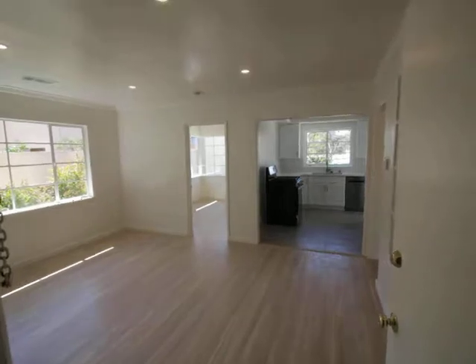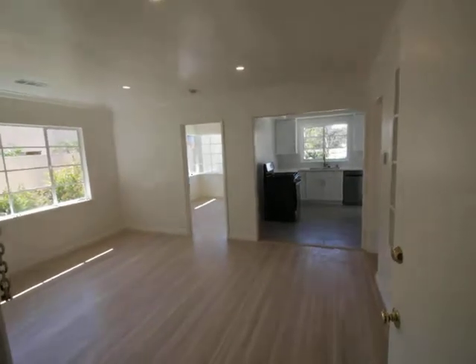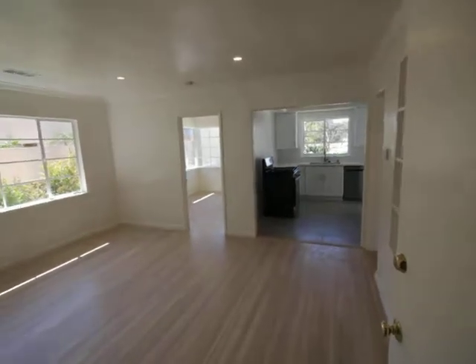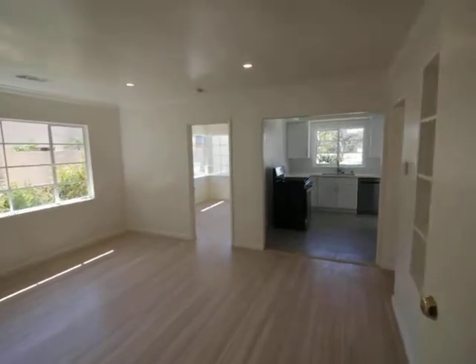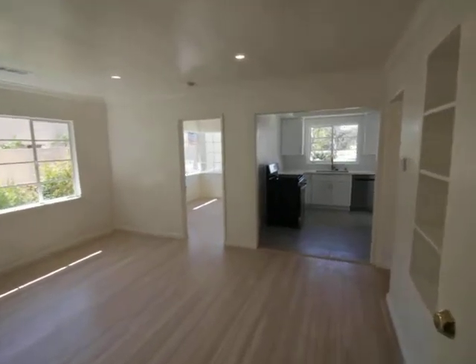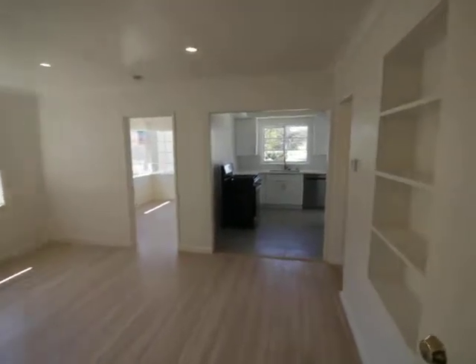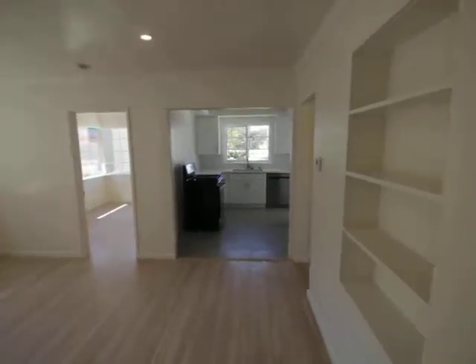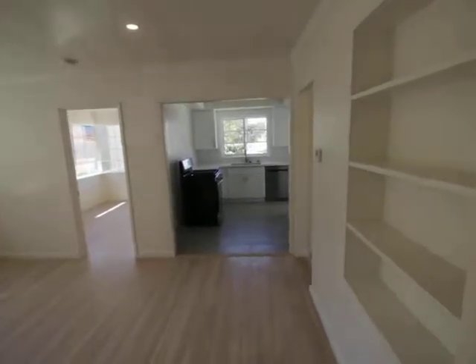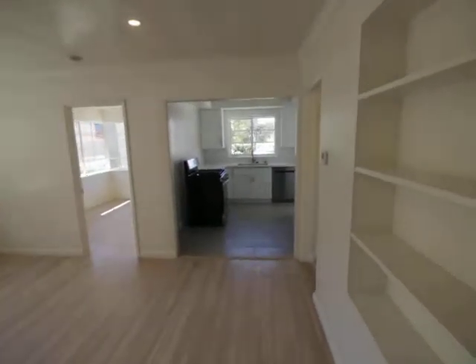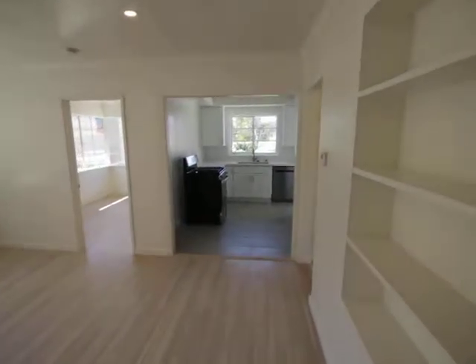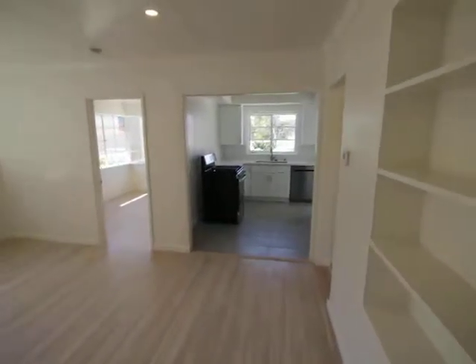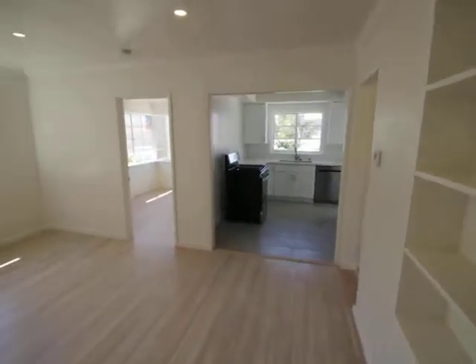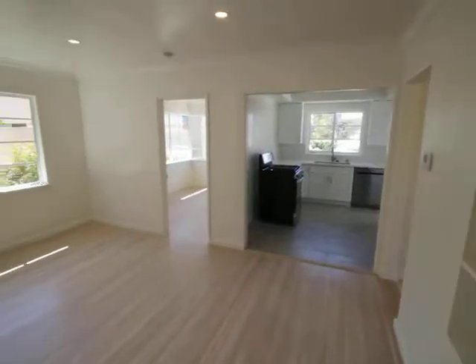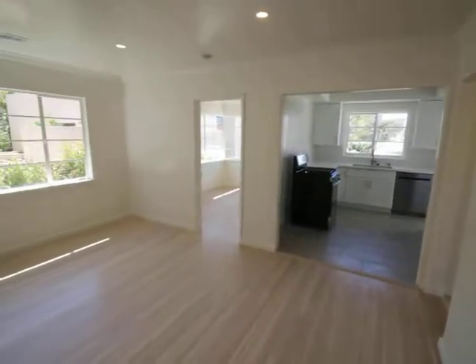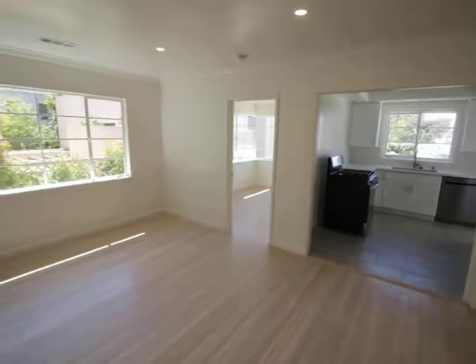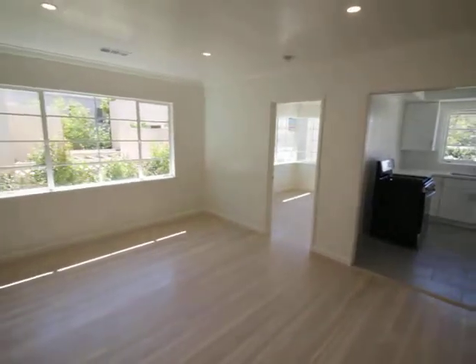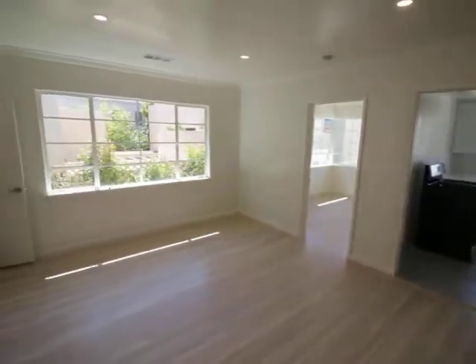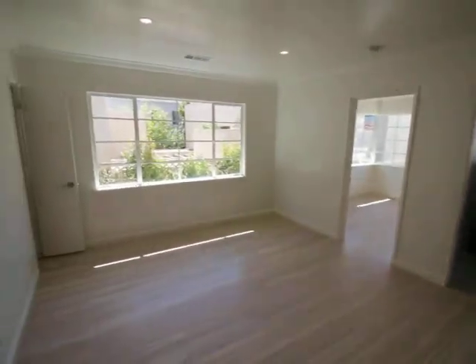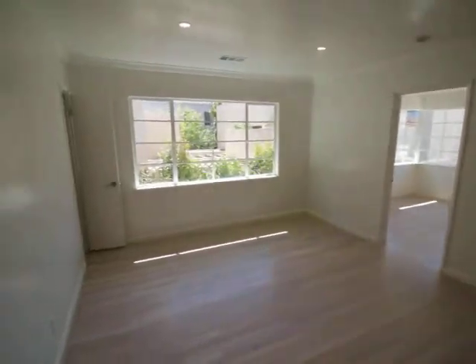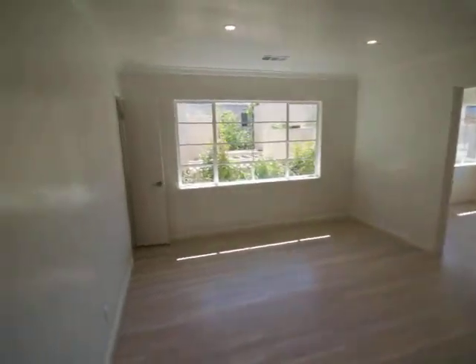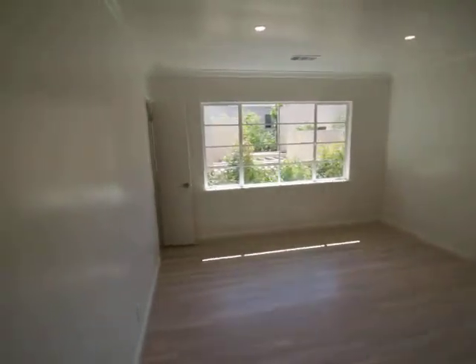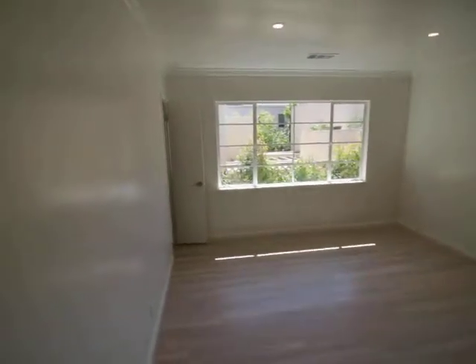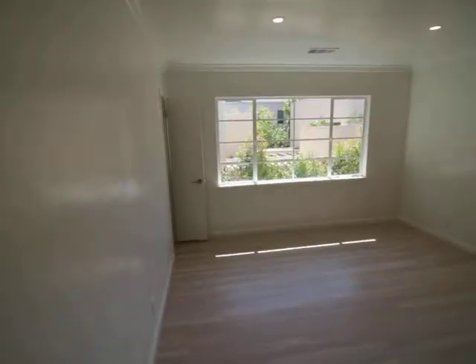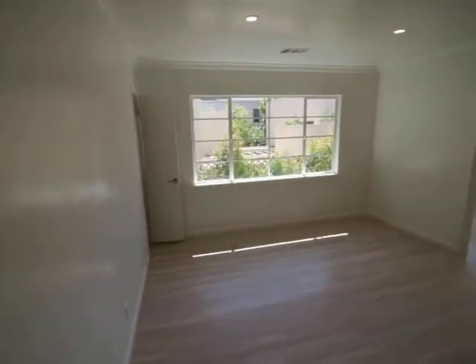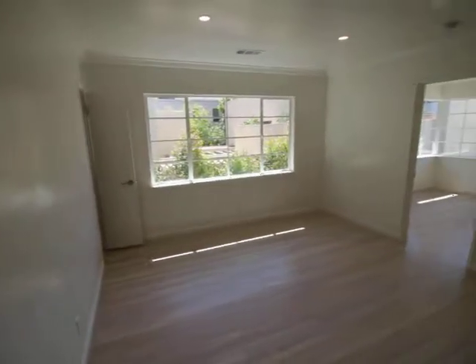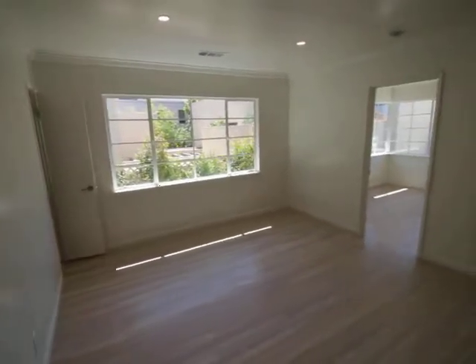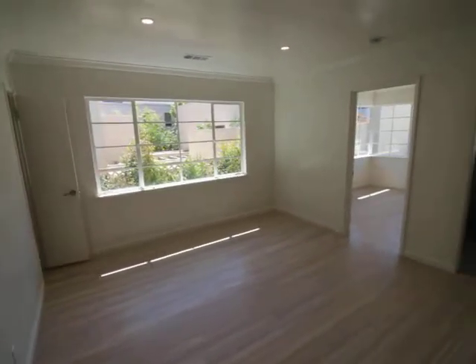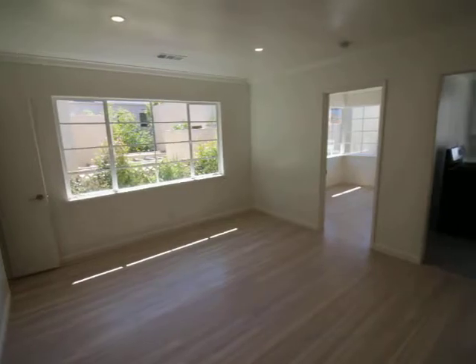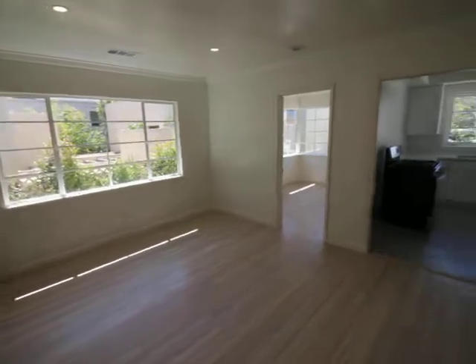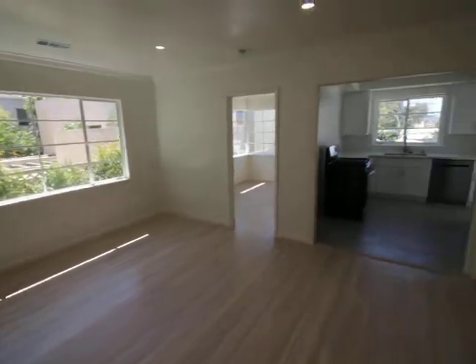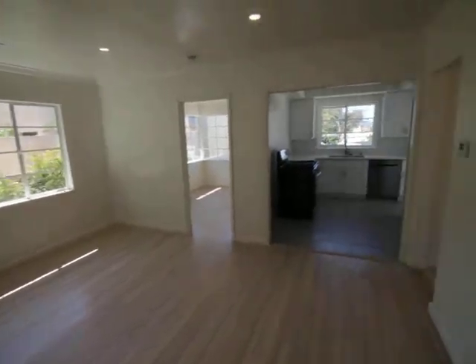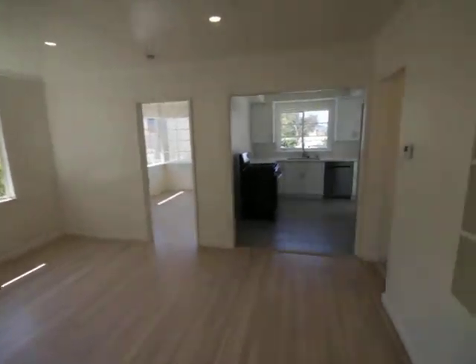Hello, this is a video tour of a two-bedroom, one-bathroom located in Westwood, California, on Selby Avenue and La Crosse, Santa Monica Boulevard.